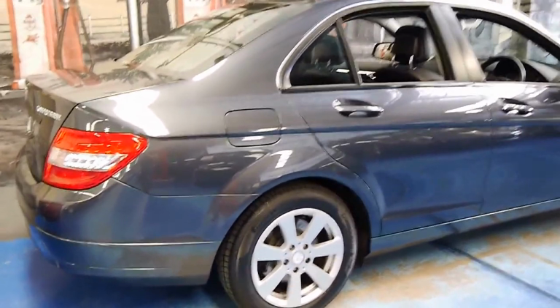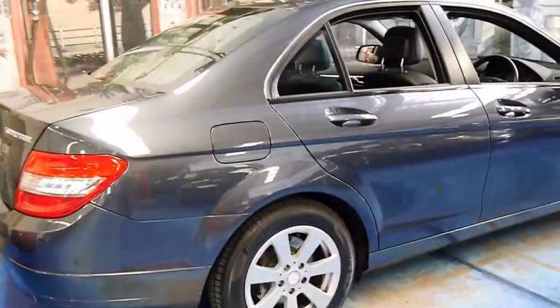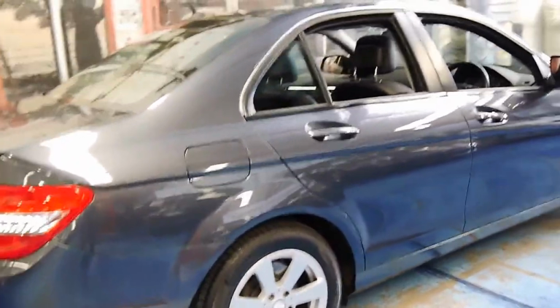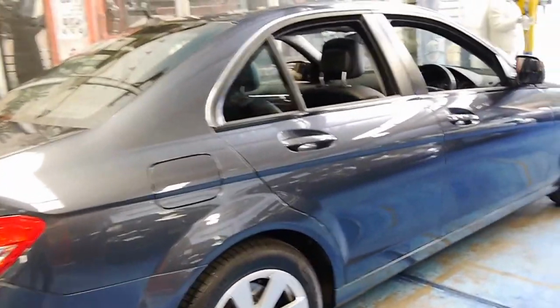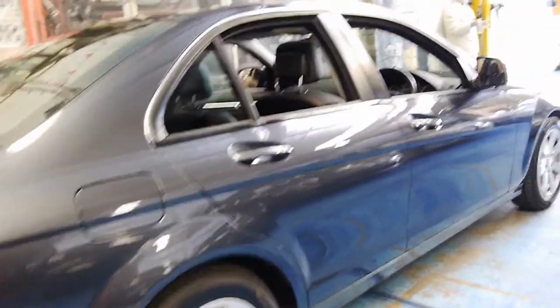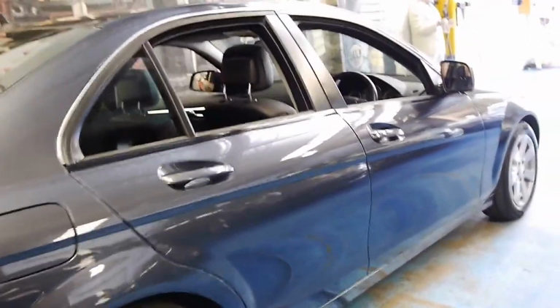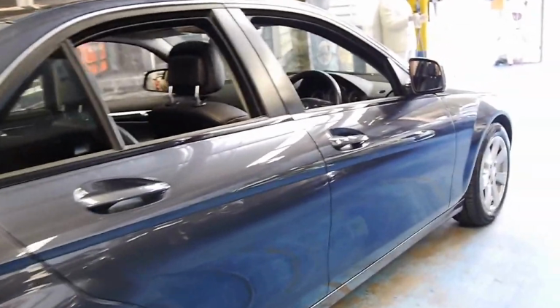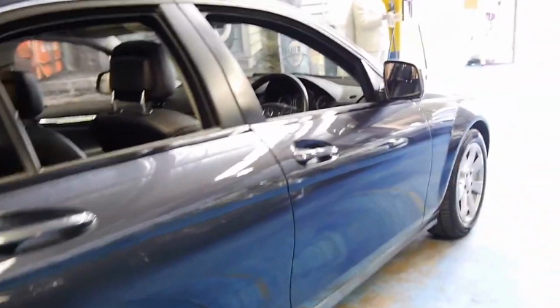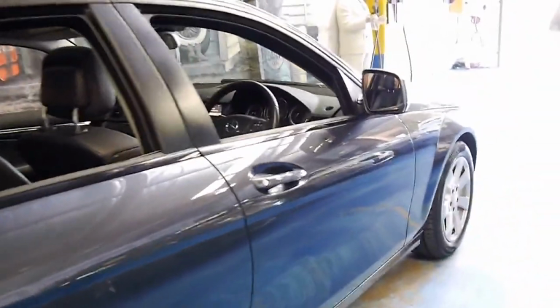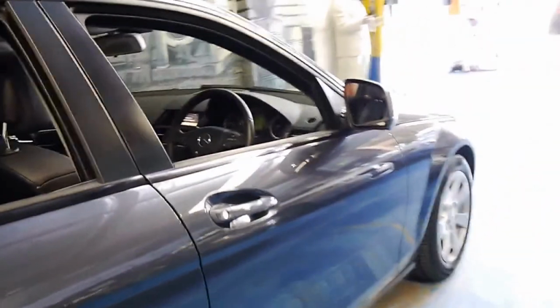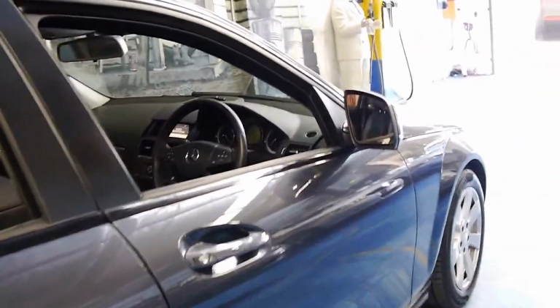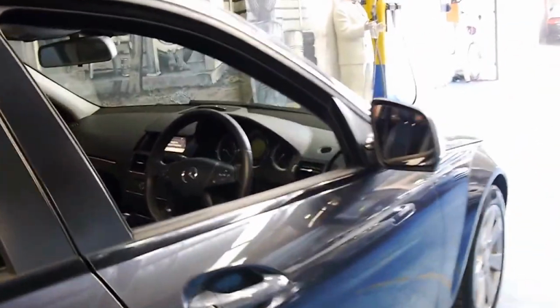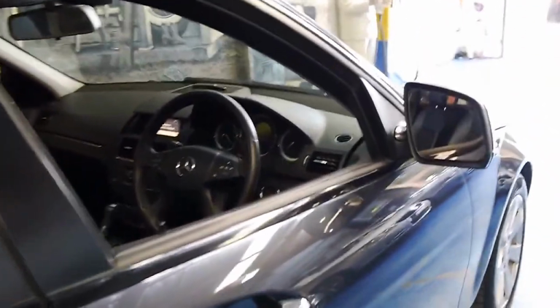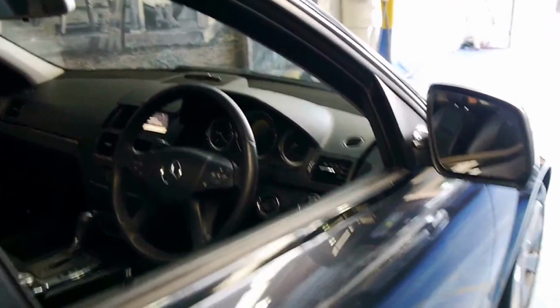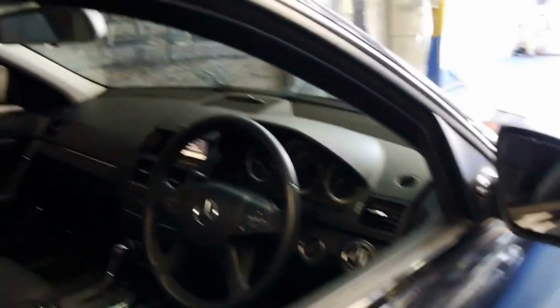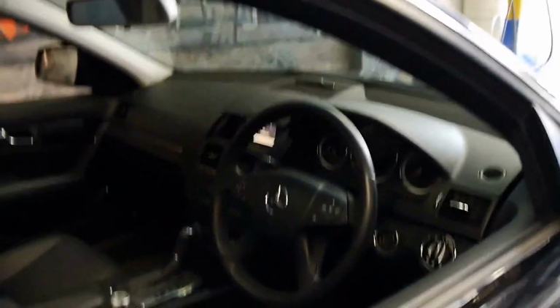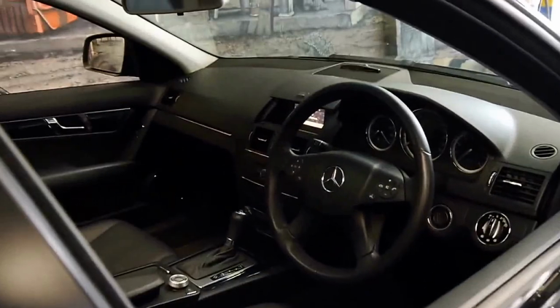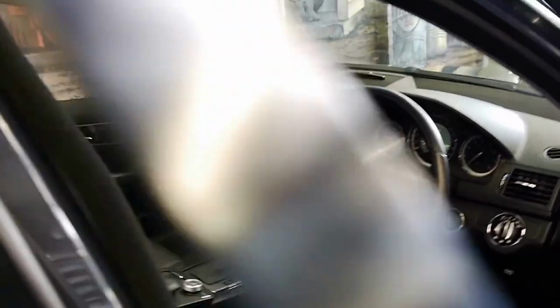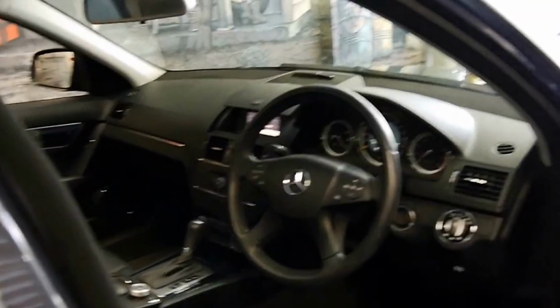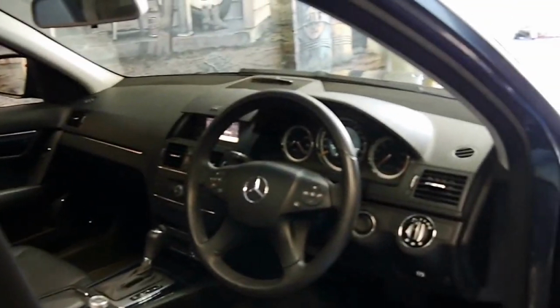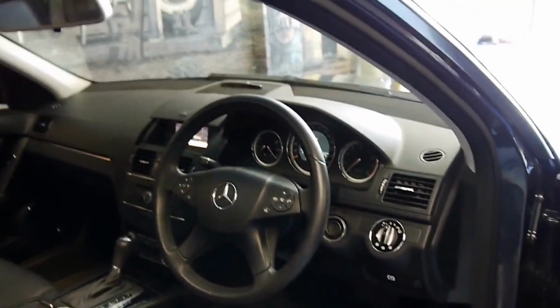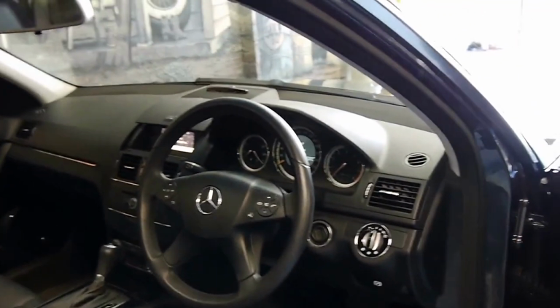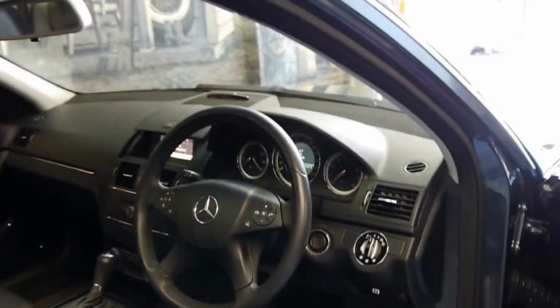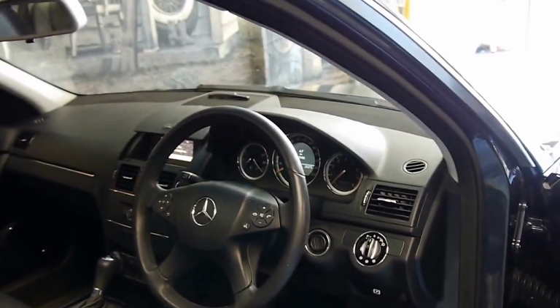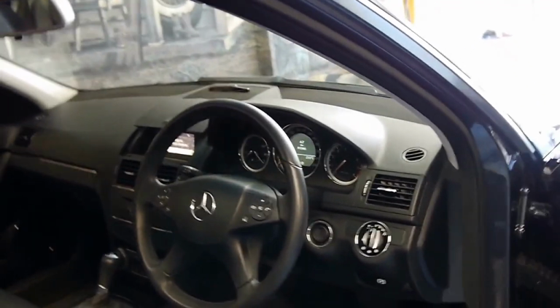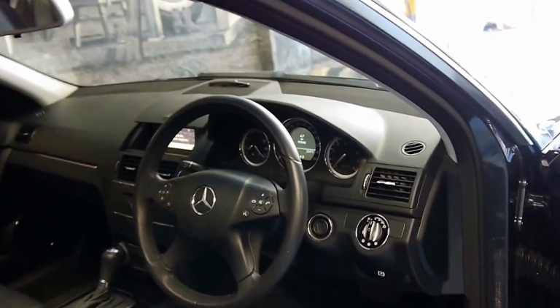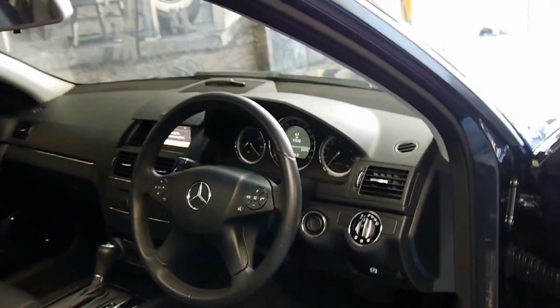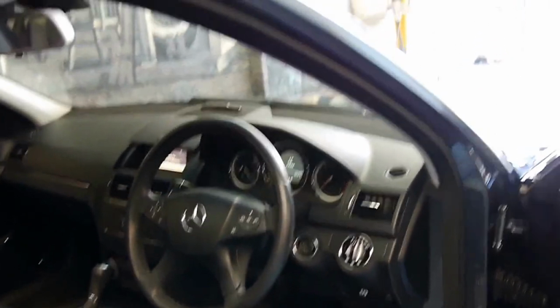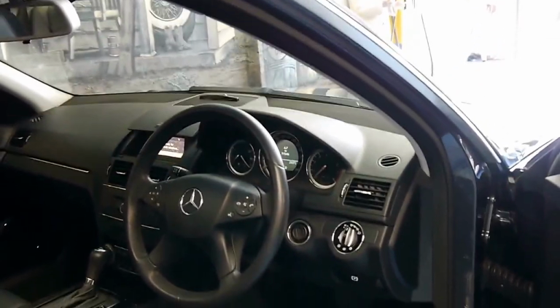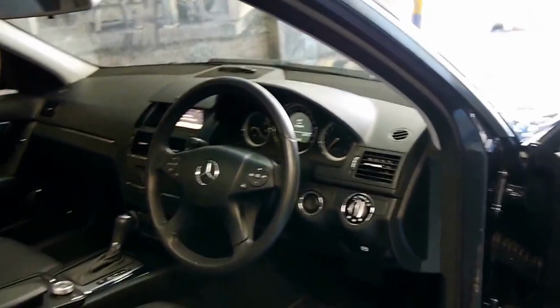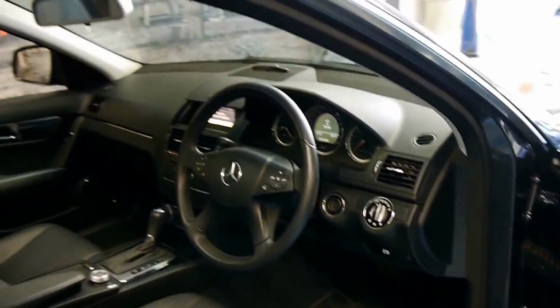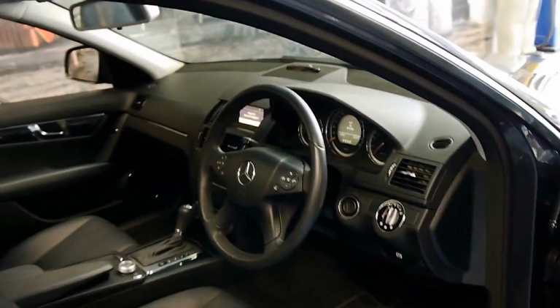It's got Pirelli tyres all around and this car has been garaged. It's got a Harman Kardon sound system, it's Bluetooth ready, and it's done 91,000 kilometres from new.